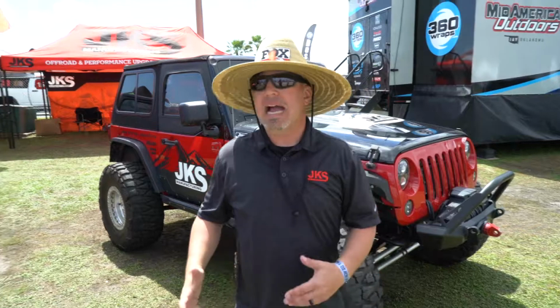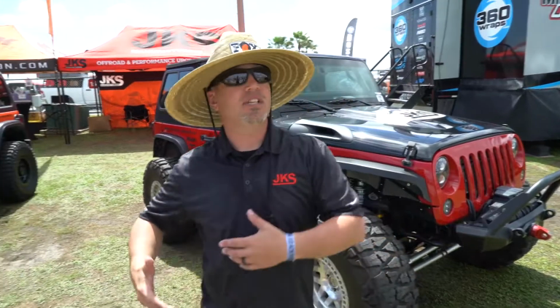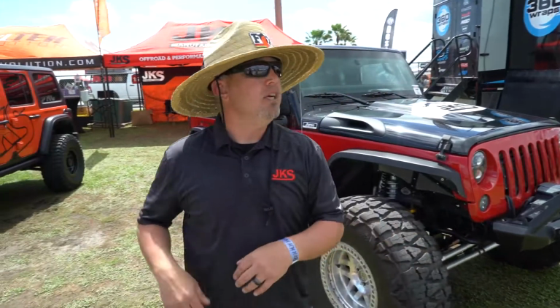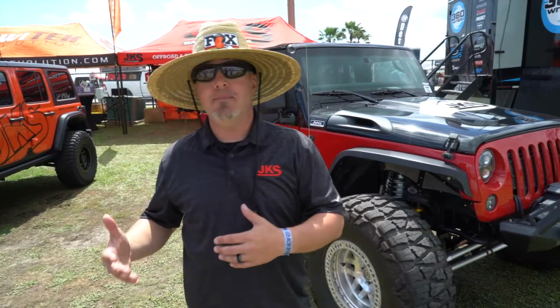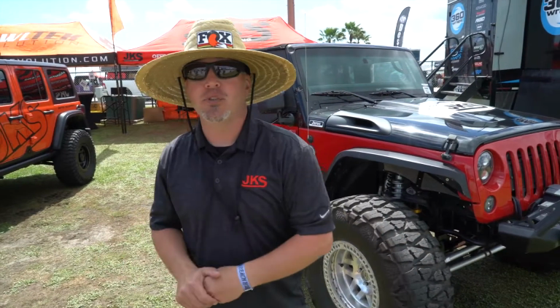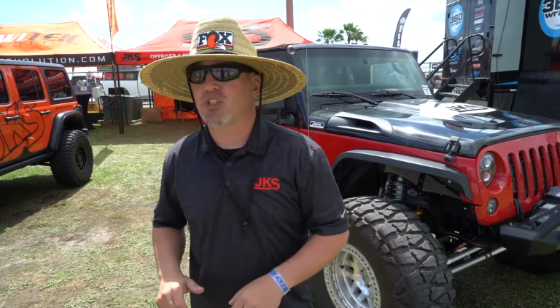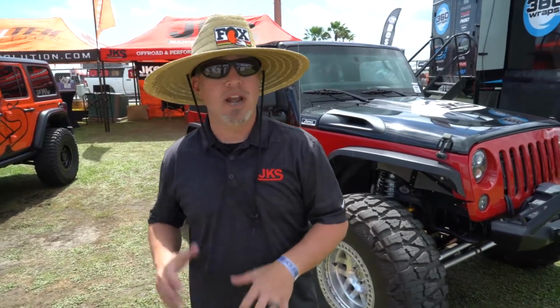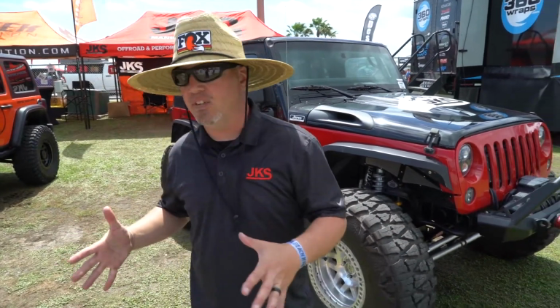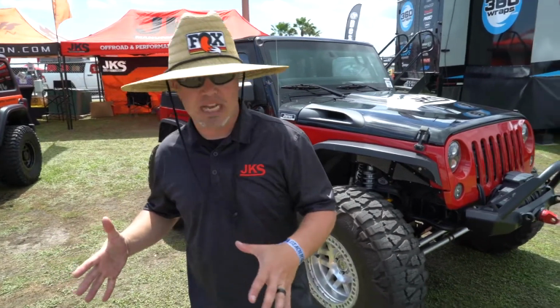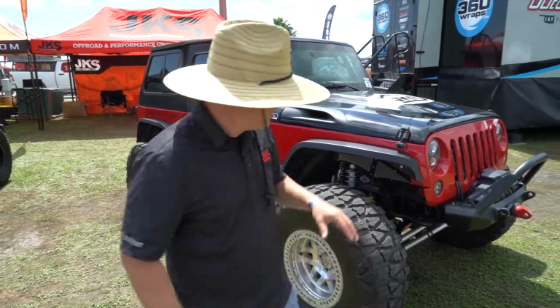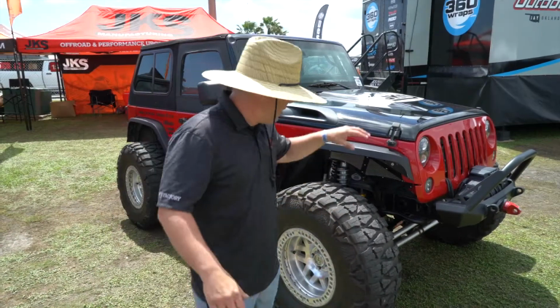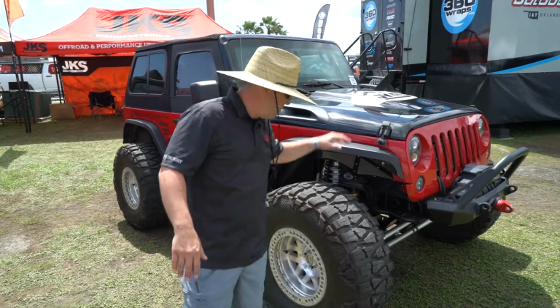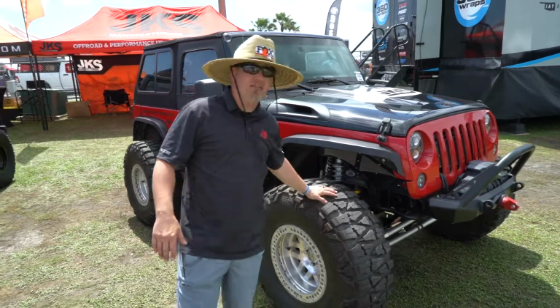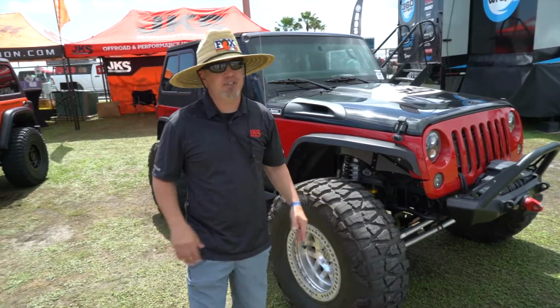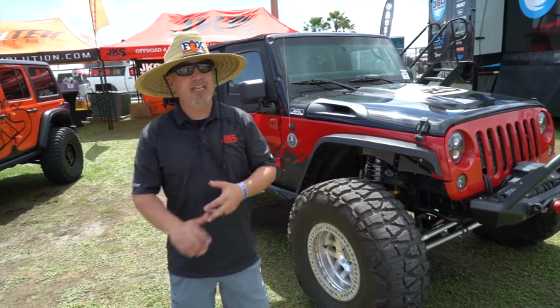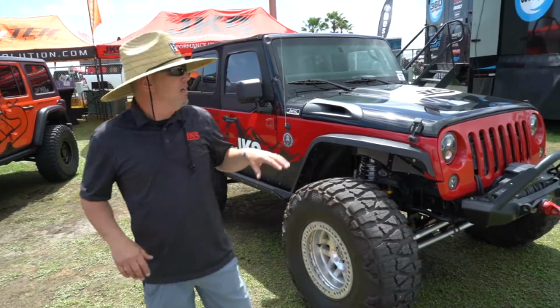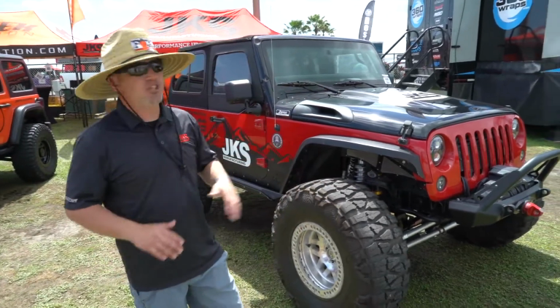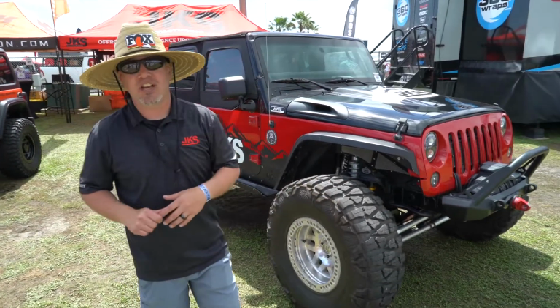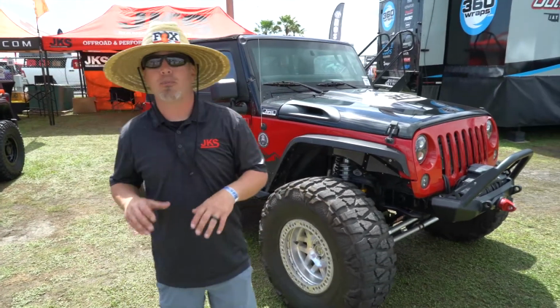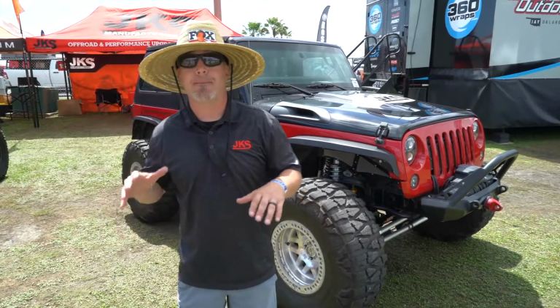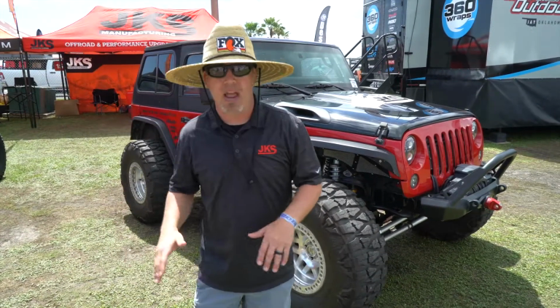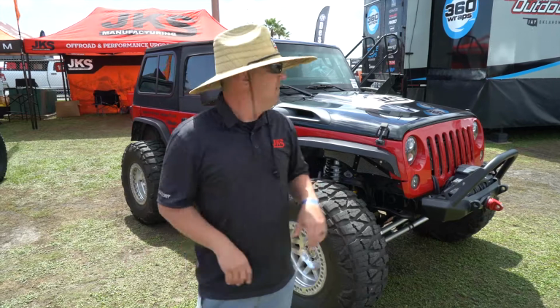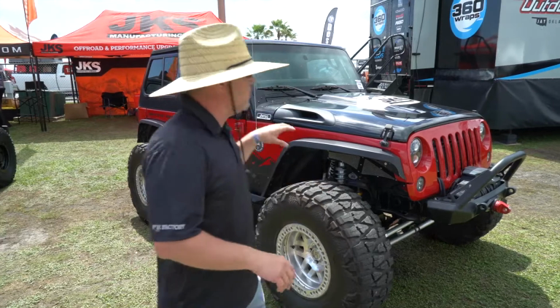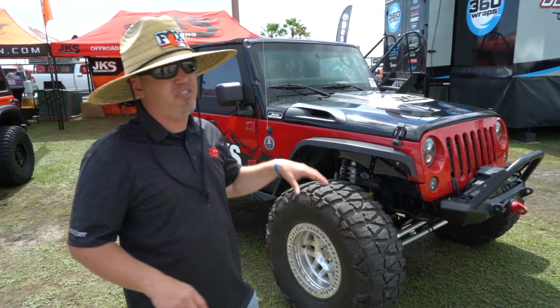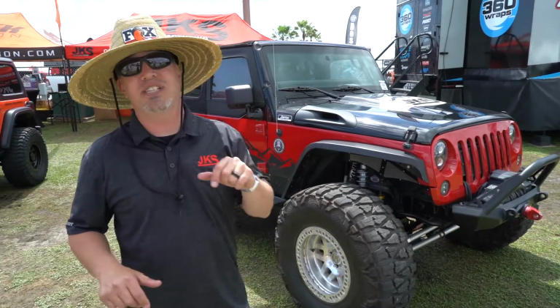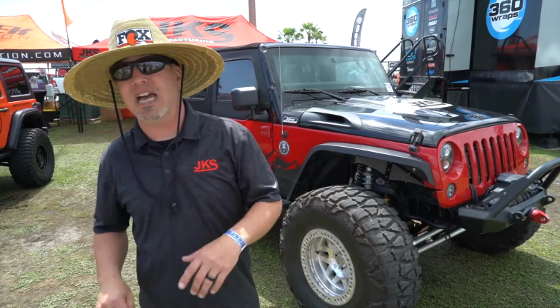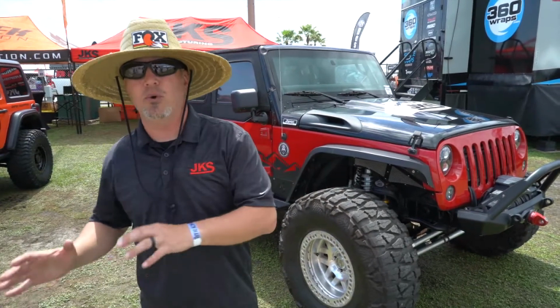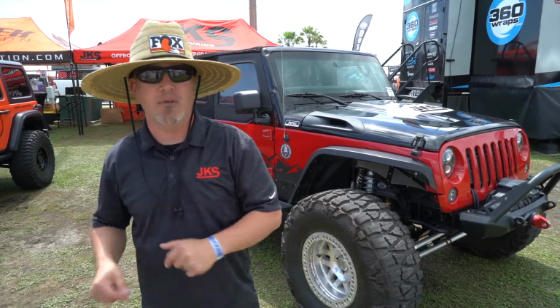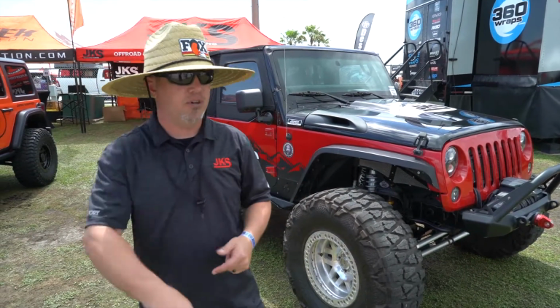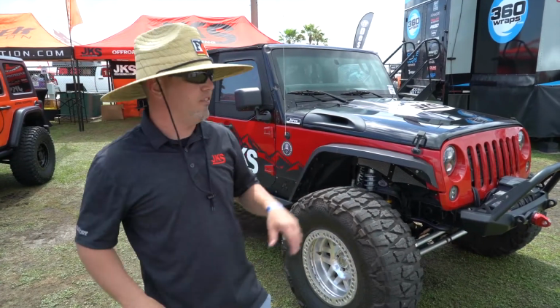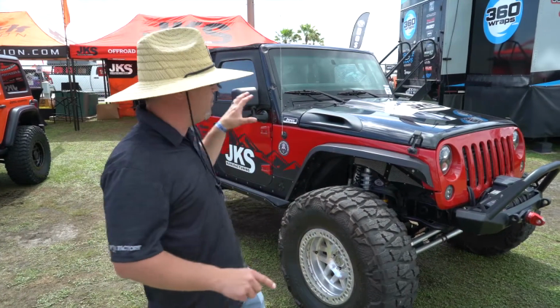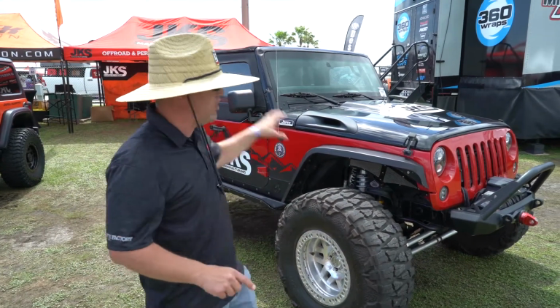Hey guys, Justin here. Jeep Beach 2021, hanging out in the JKS booth, and we are with one of my favorite Jeeps in our fleet. This is a Jeep we affectionately call Project Big Red. This is our 2007 — you heard that right — first year for the Jeep Wrangler JK.